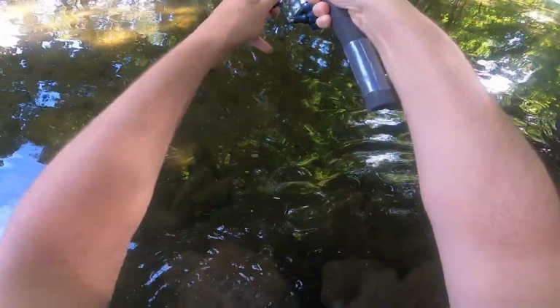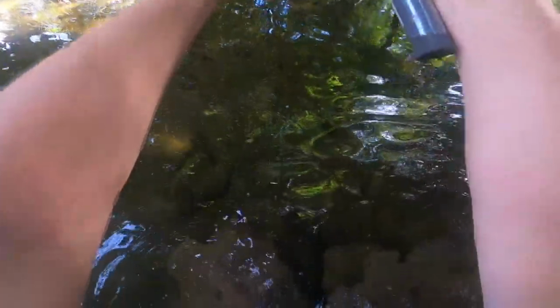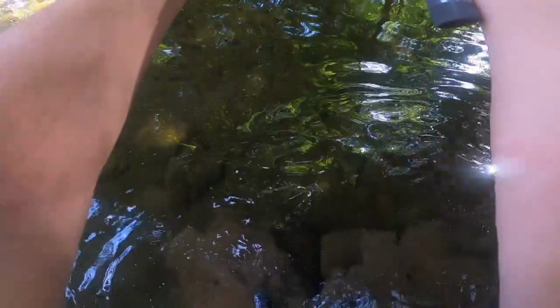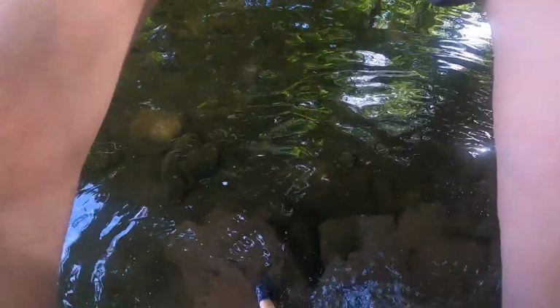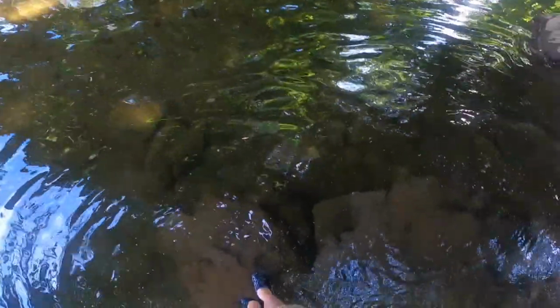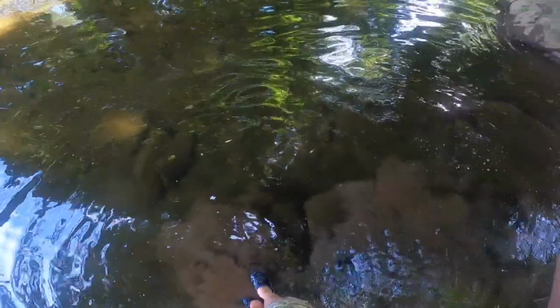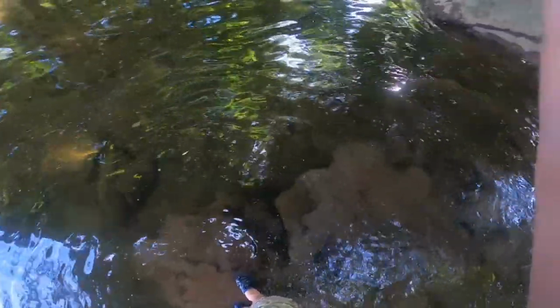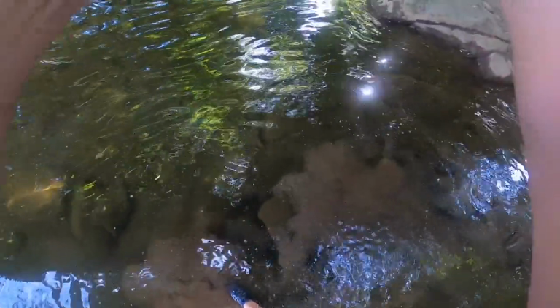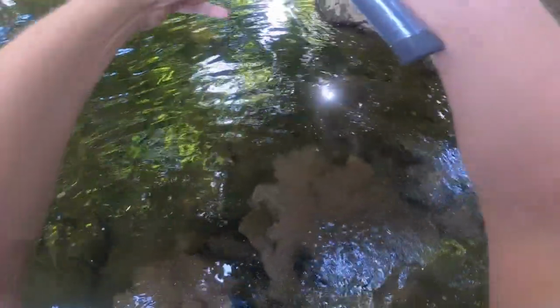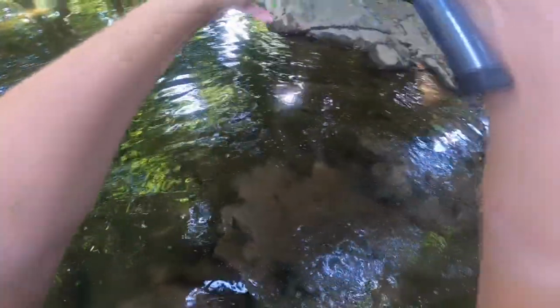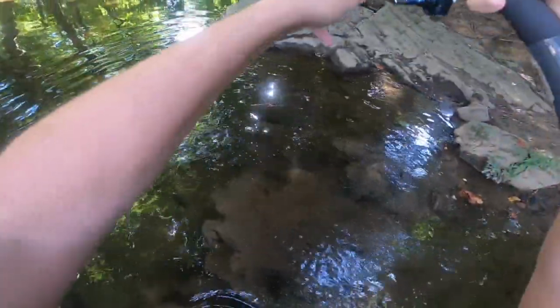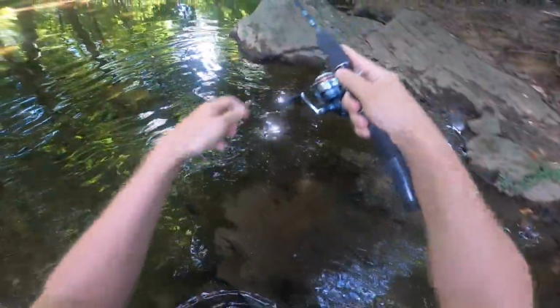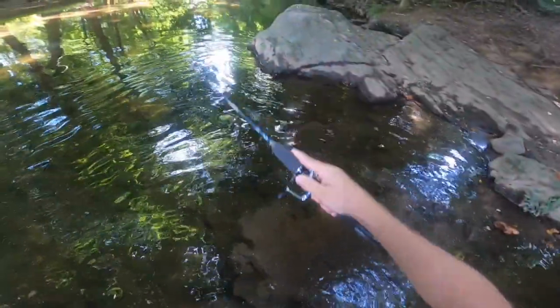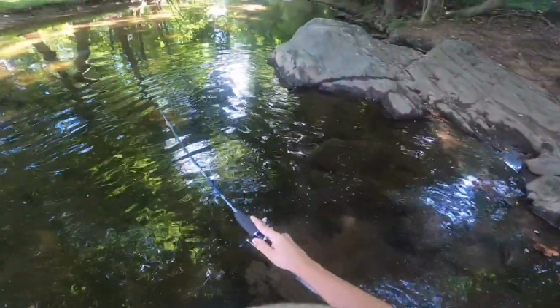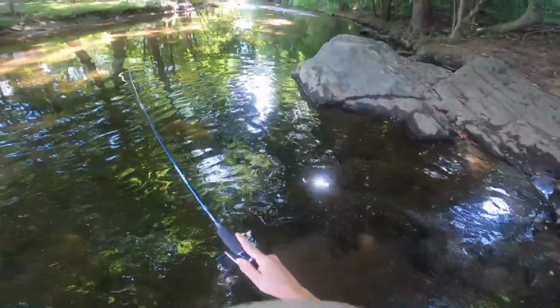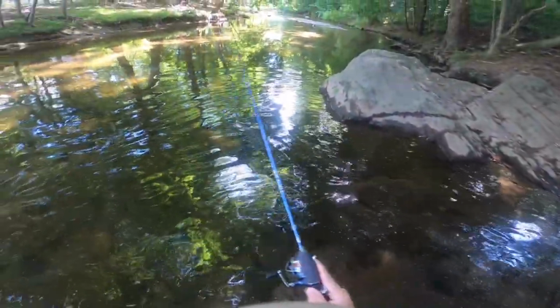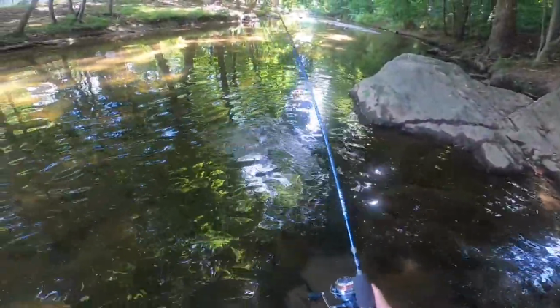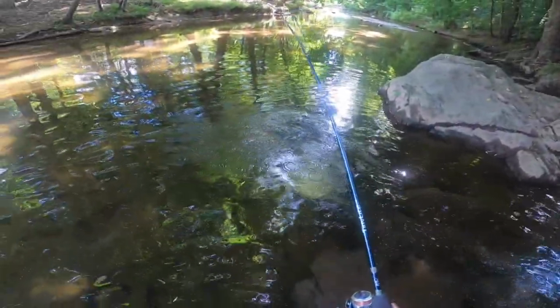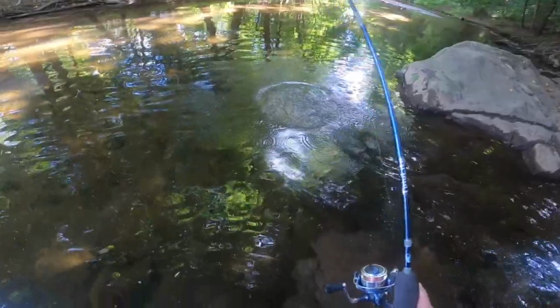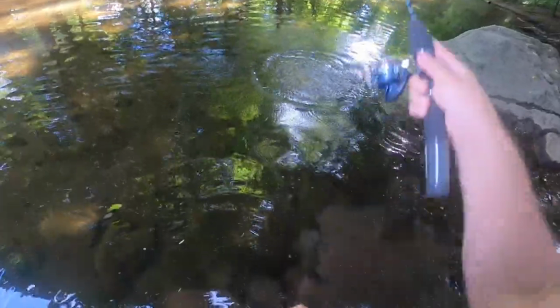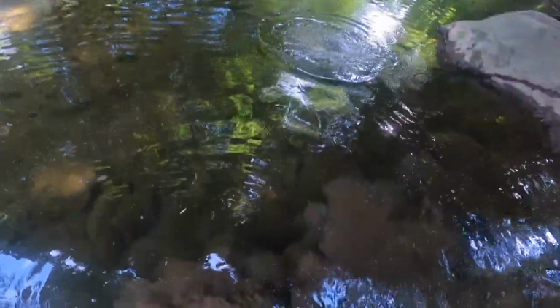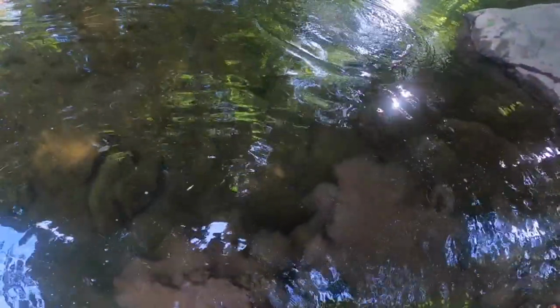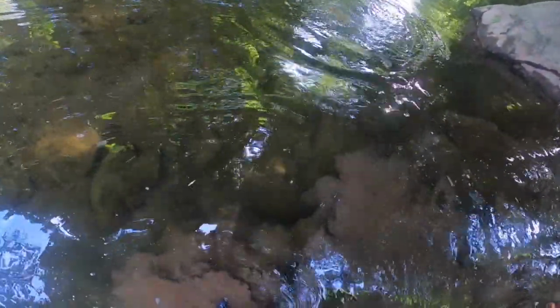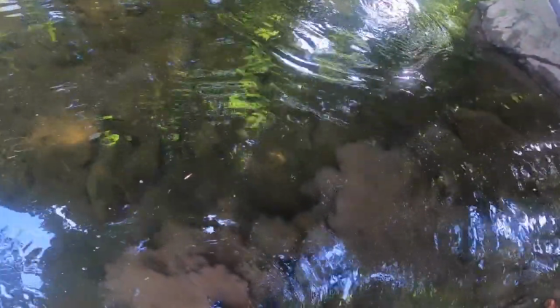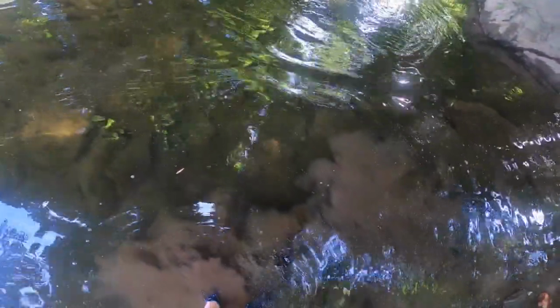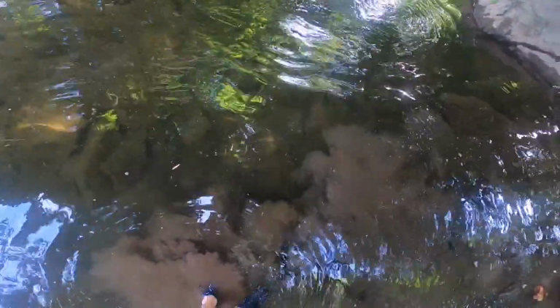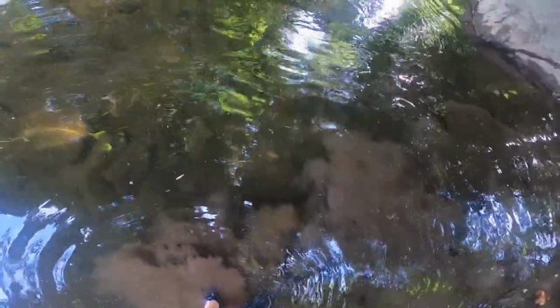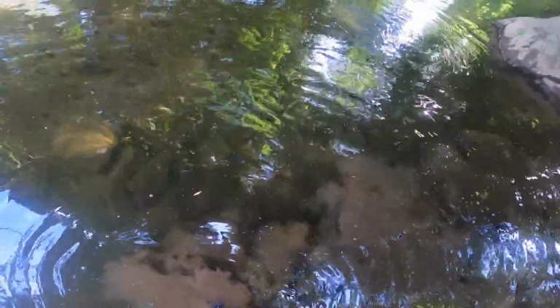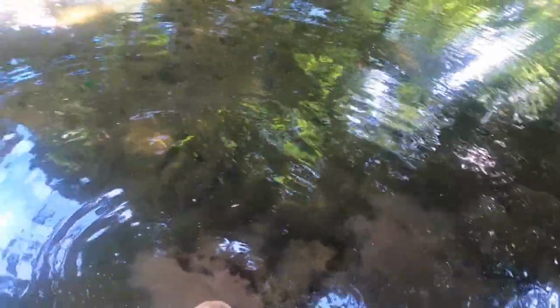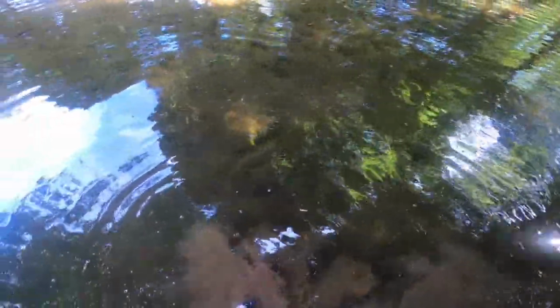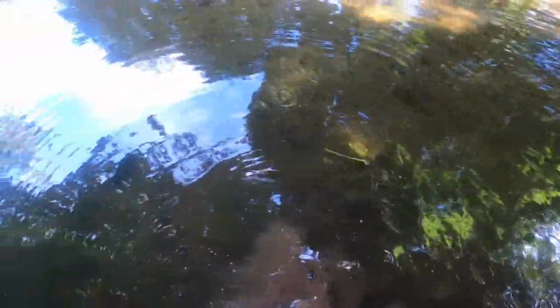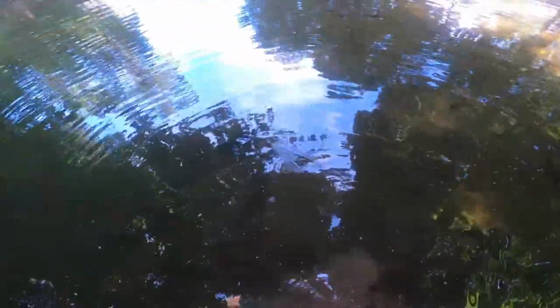These smallmouth love to hide under this rock. Come on buddy... I gotta be really careful that I don't snap the line.